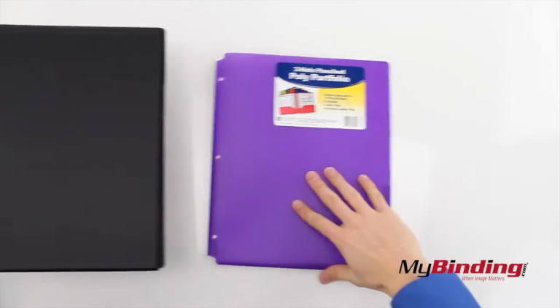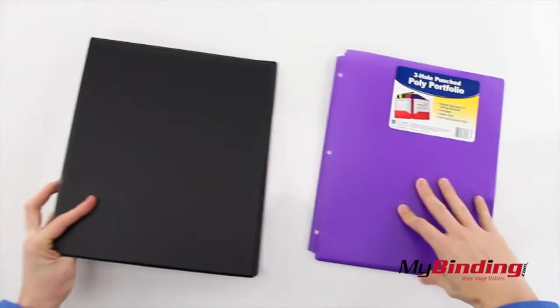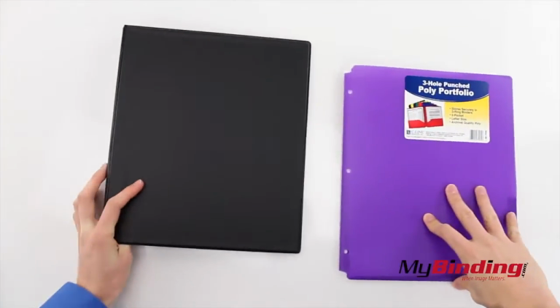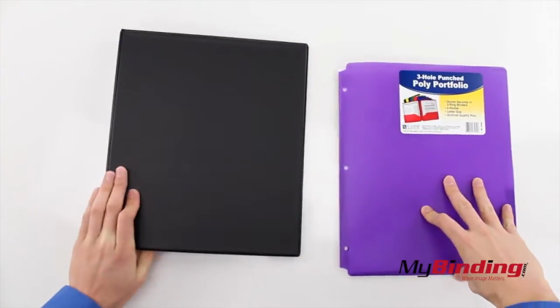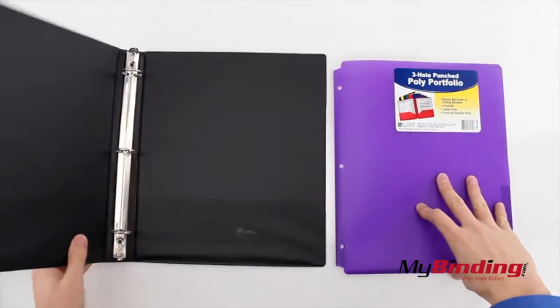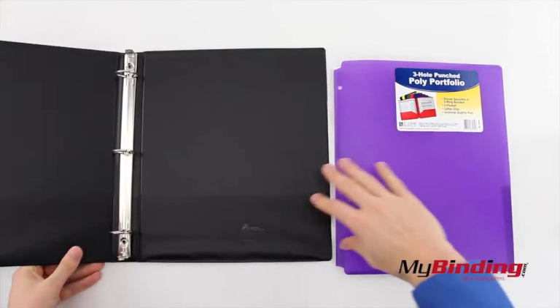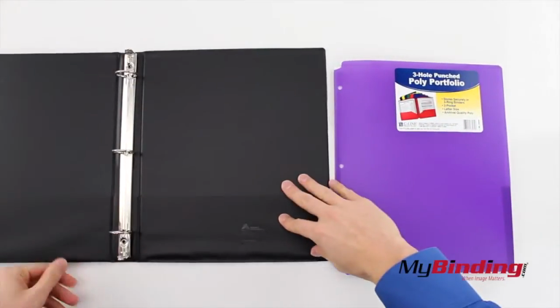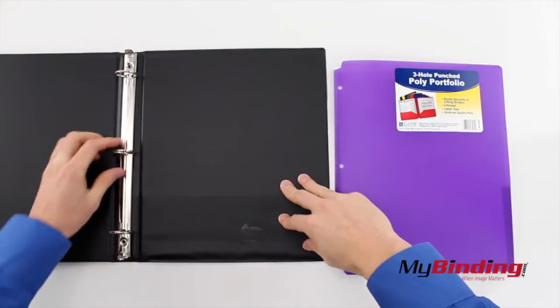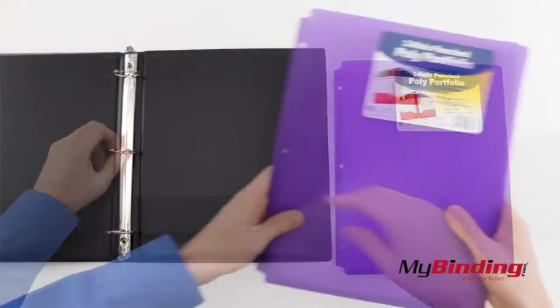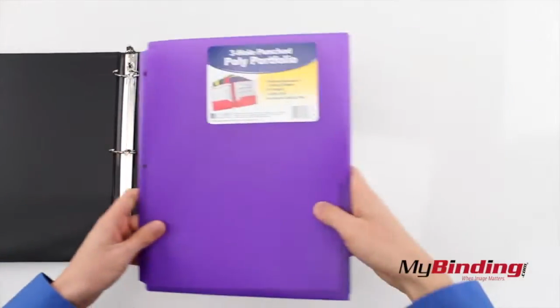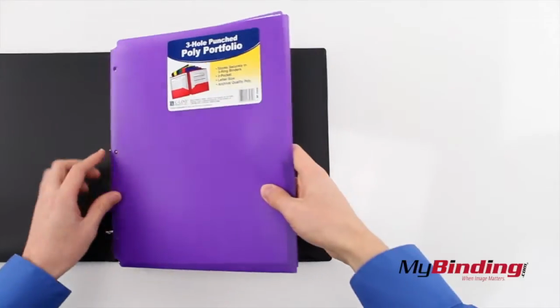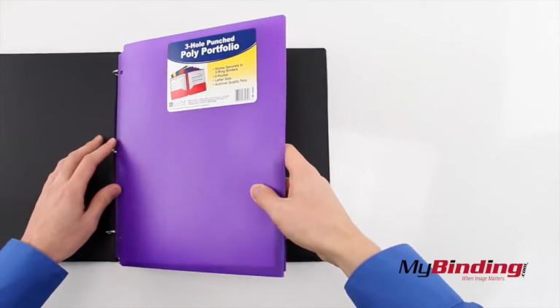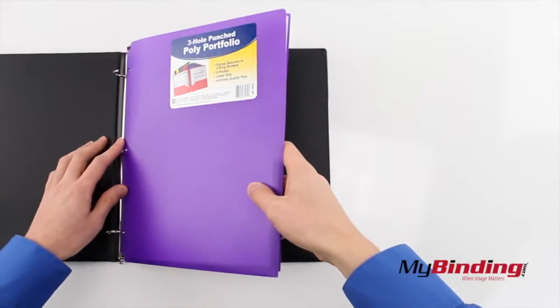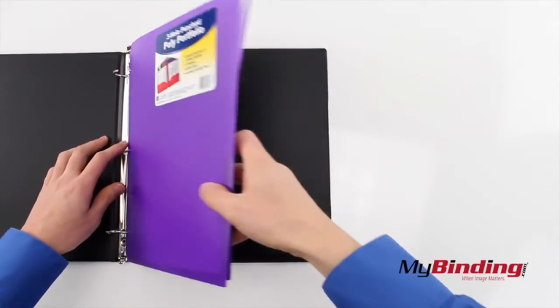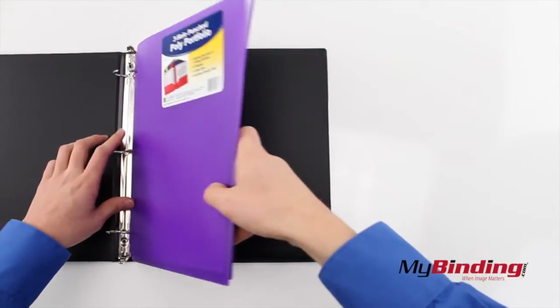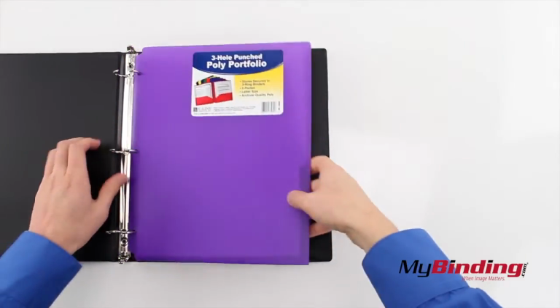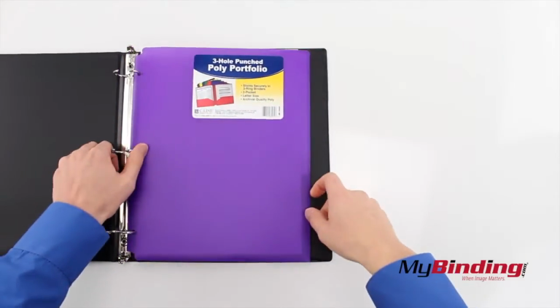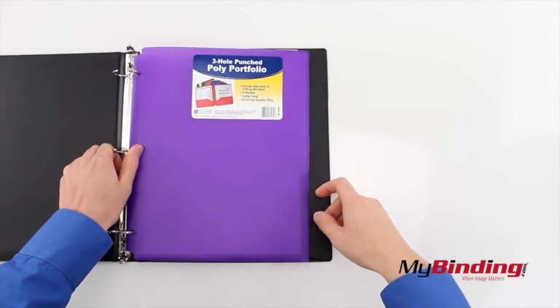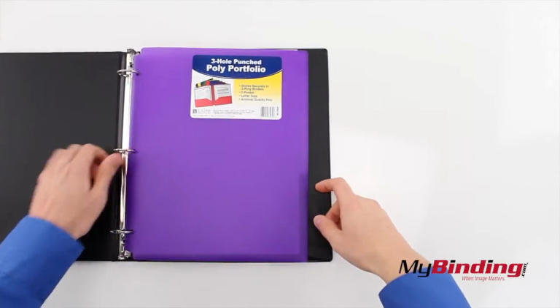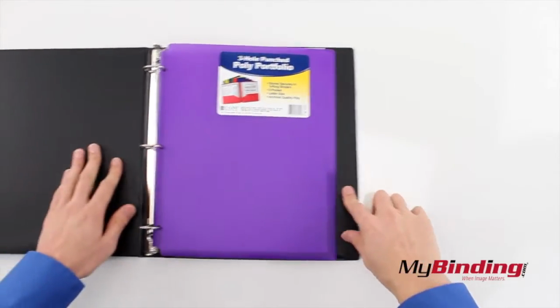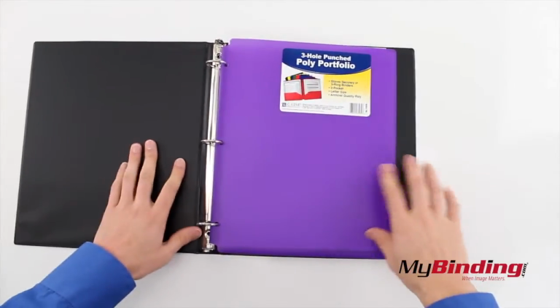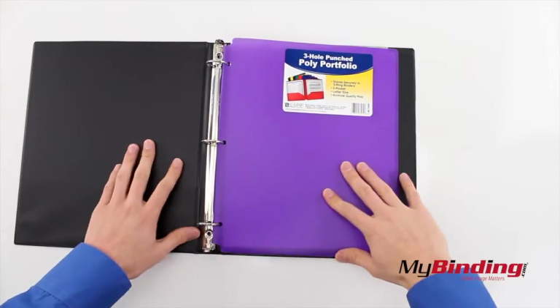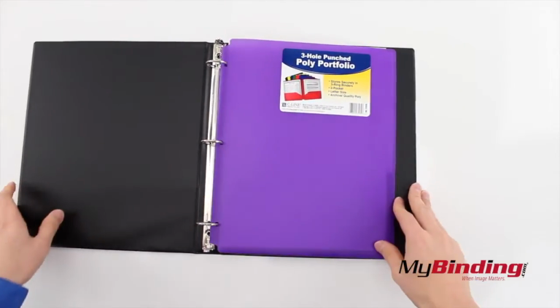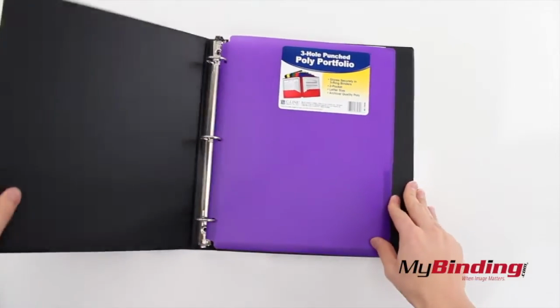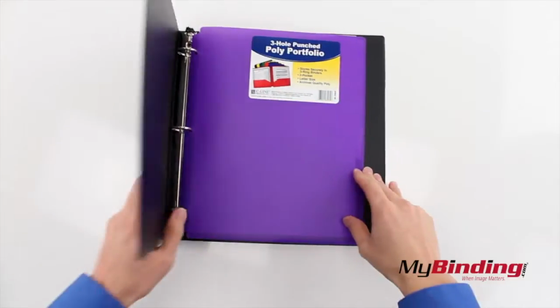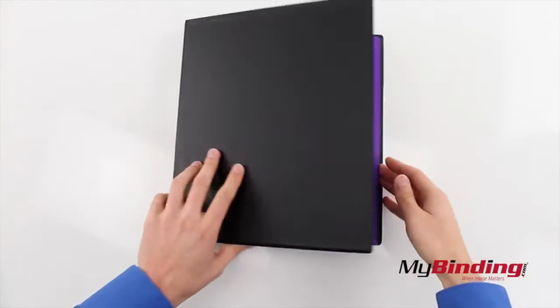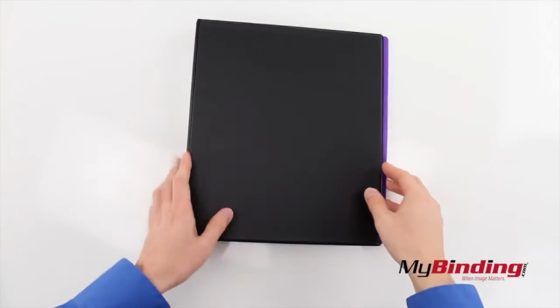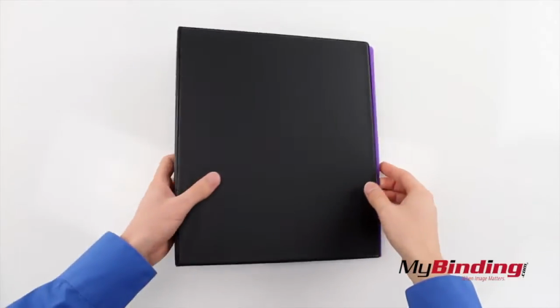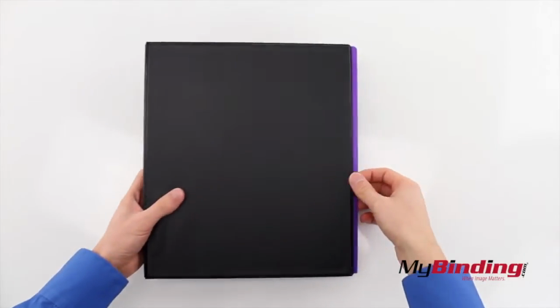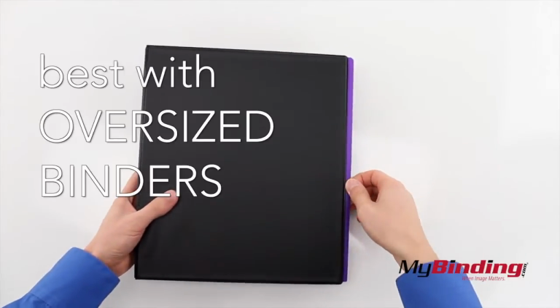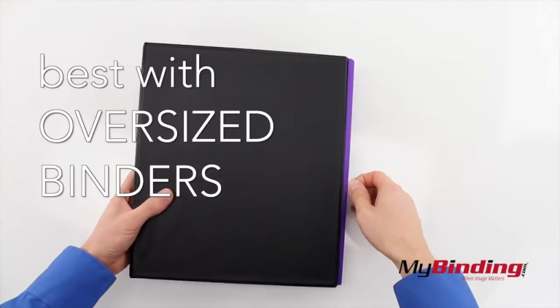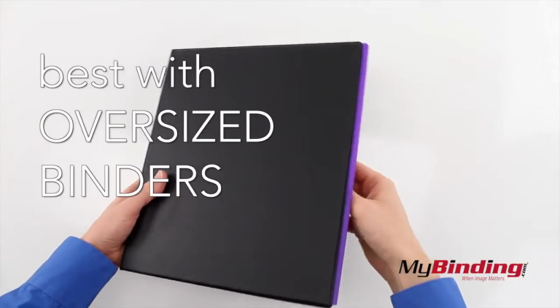Simply open the rings and fit them into the holes of the folder. When you use a standard binder, the folder will extrude from the side about a centimeter, so it is recommended to use oversized binders to avoid this.